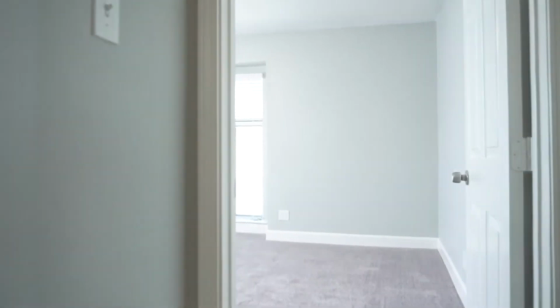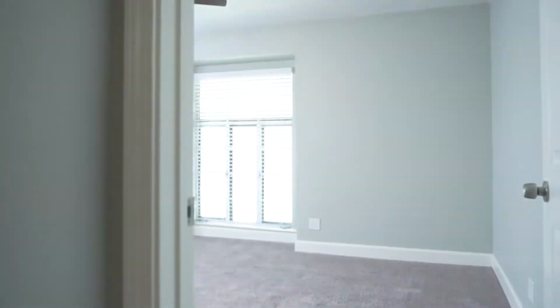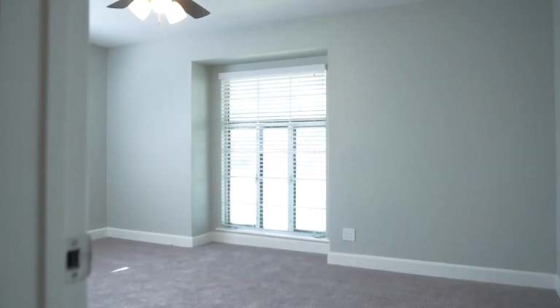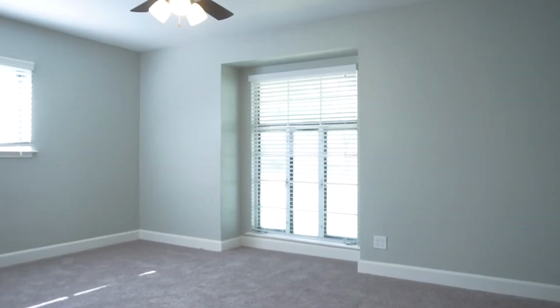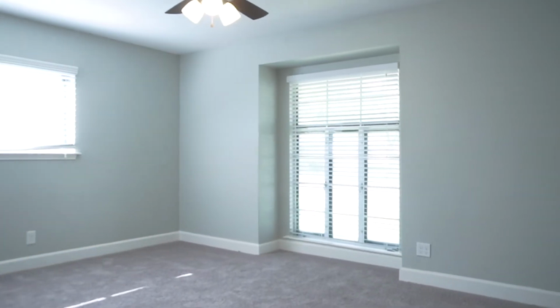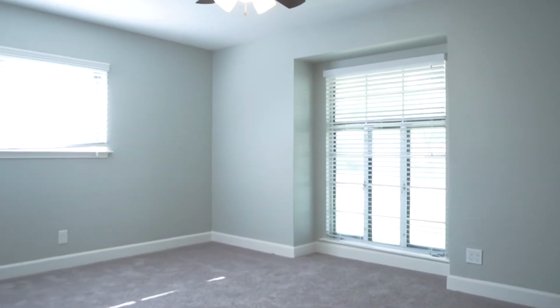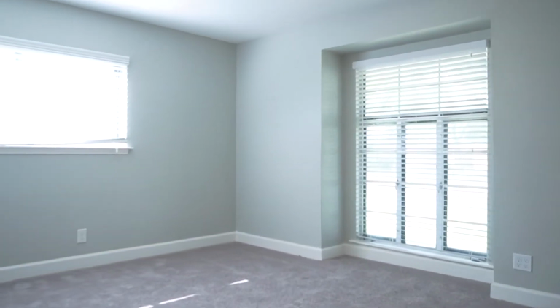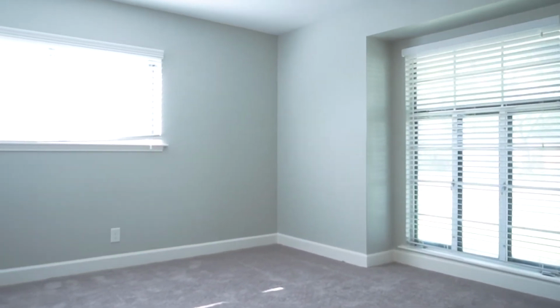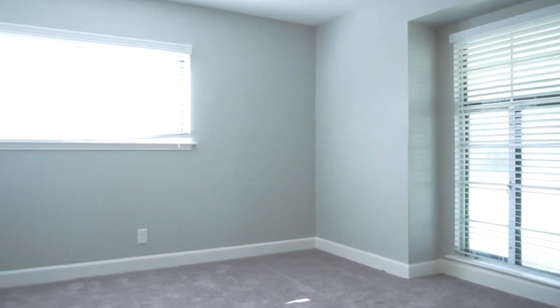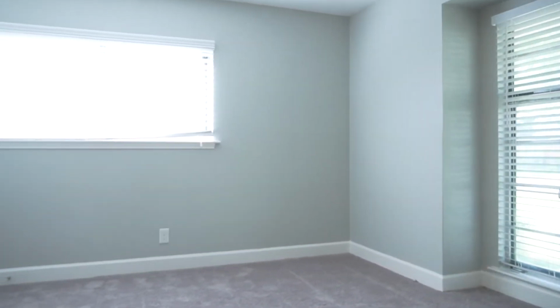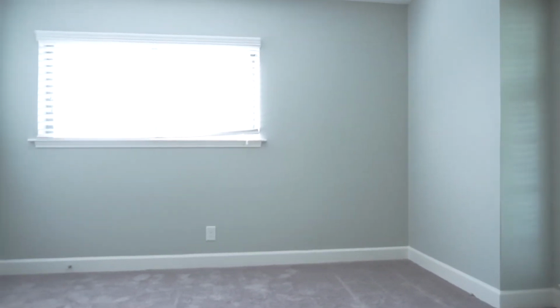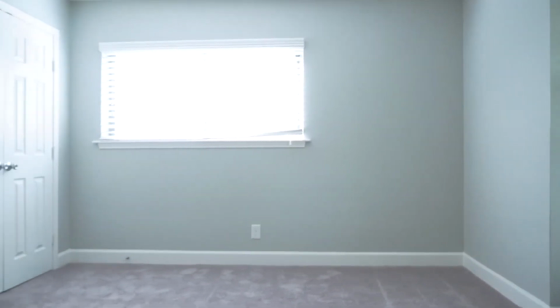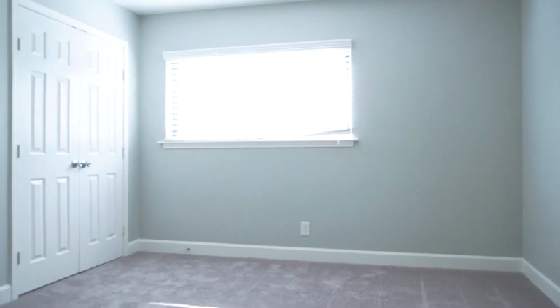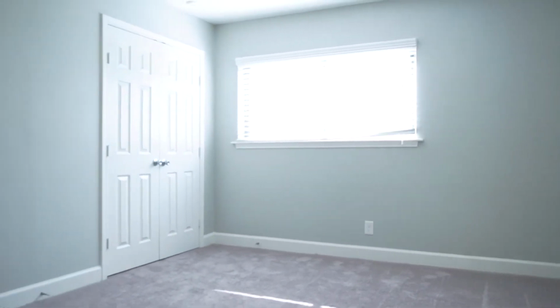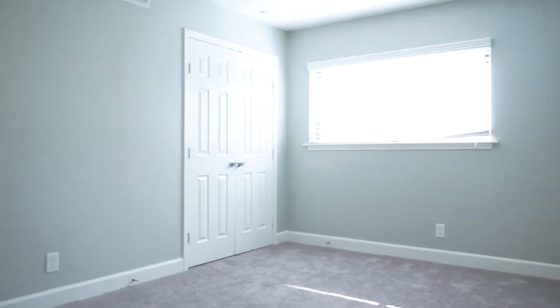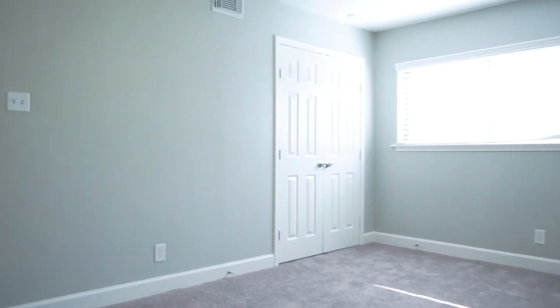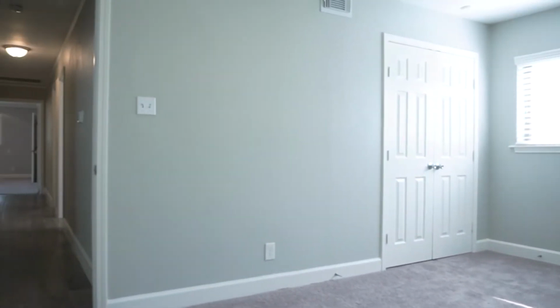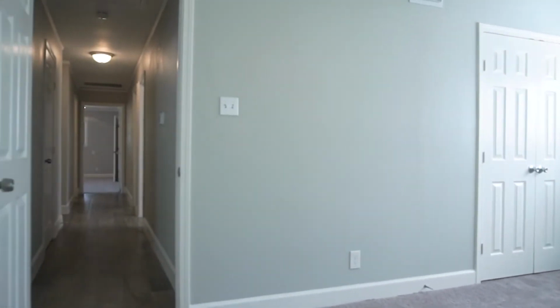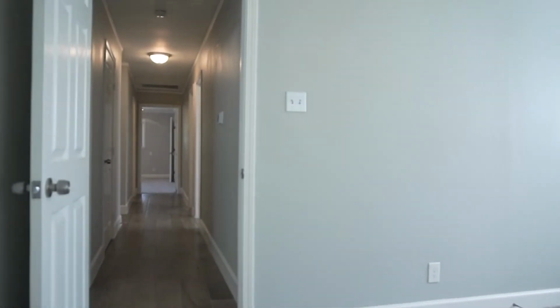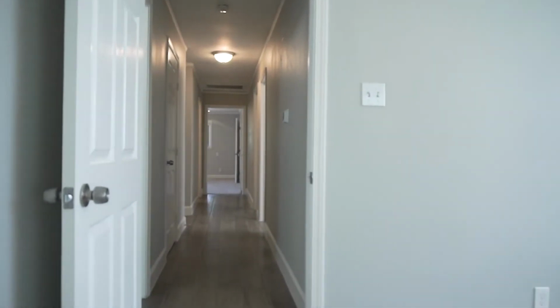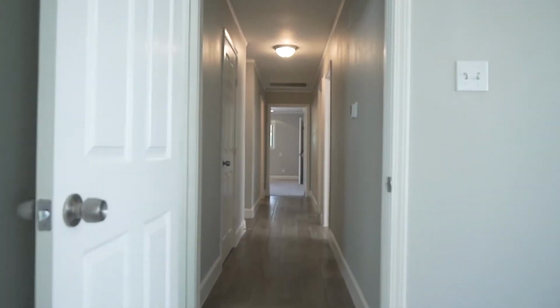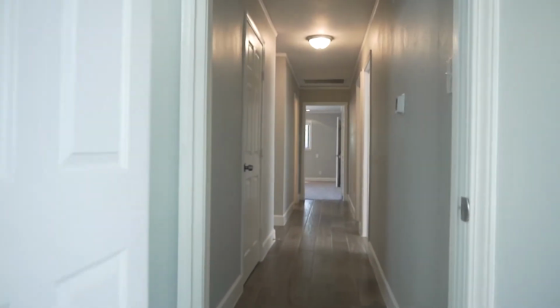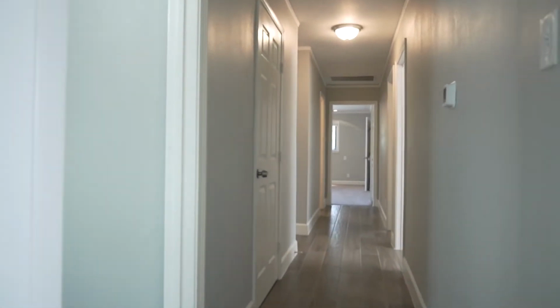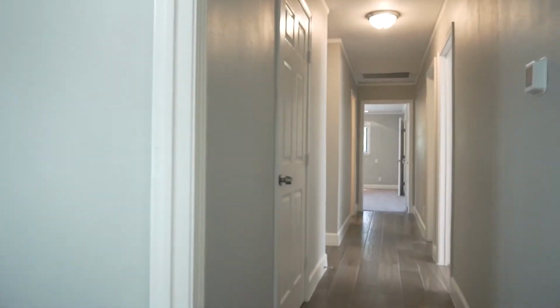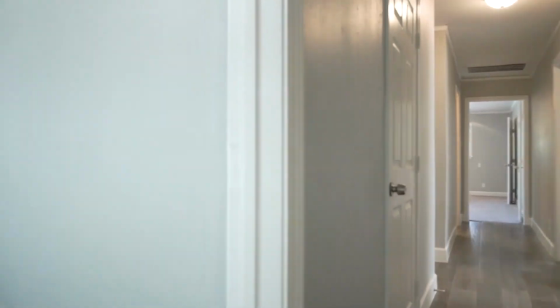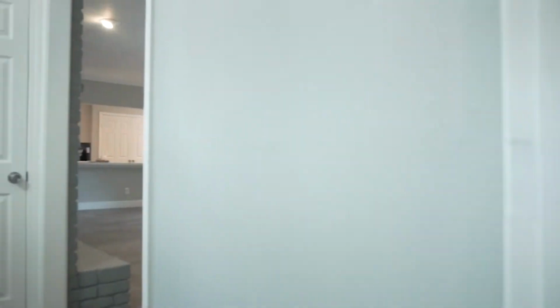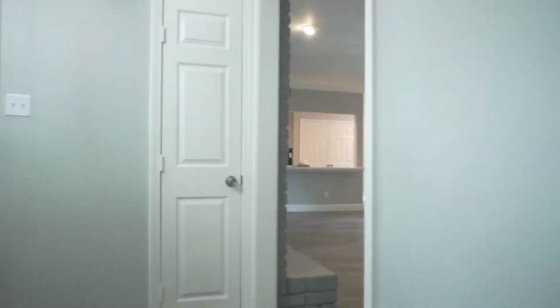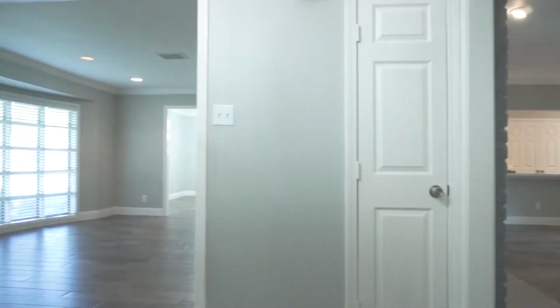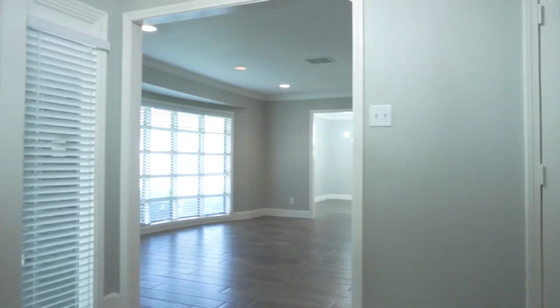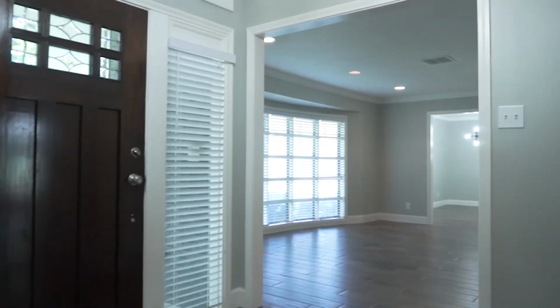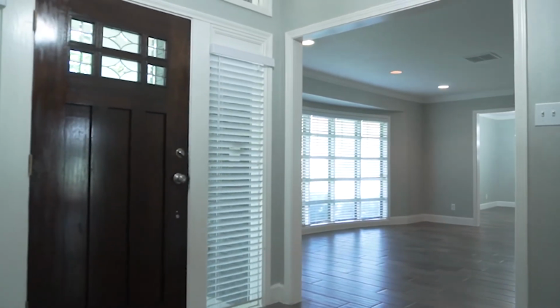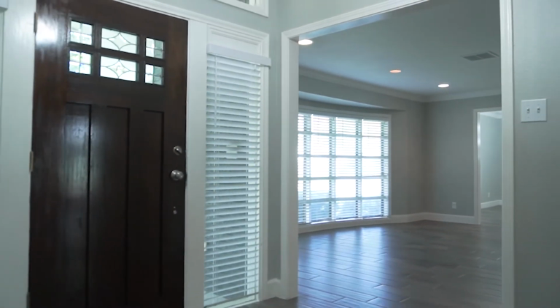The rooms are gorgeous. Everyone will love growing up here, making memories in these walls. This home was truly built for relaxing and entertaining all at once — look at all this space.